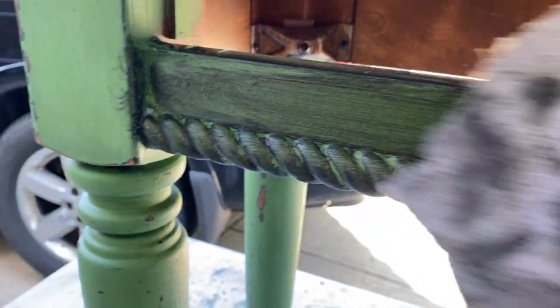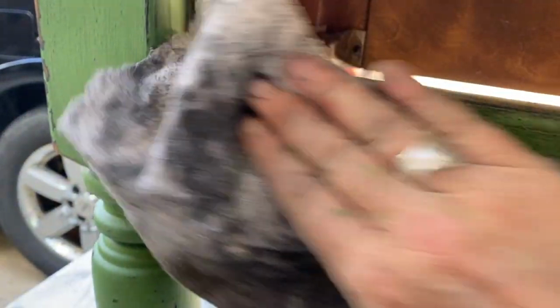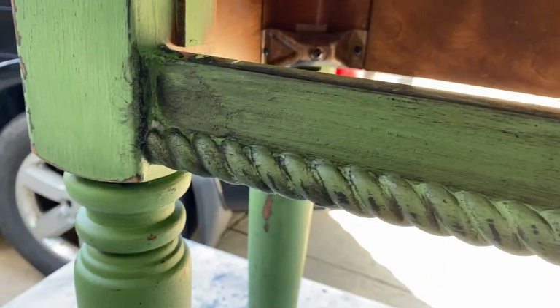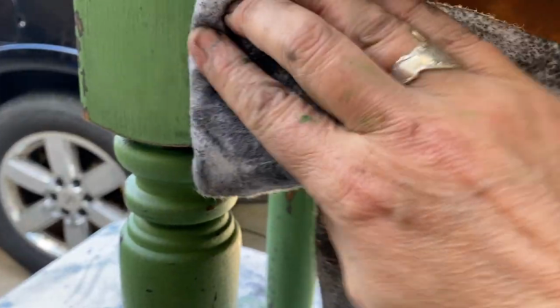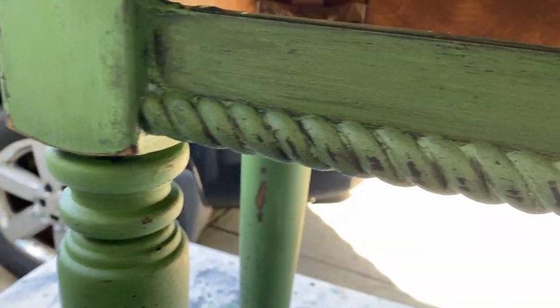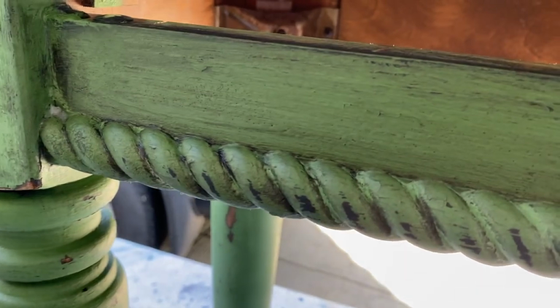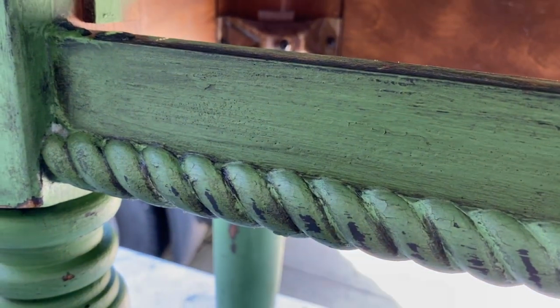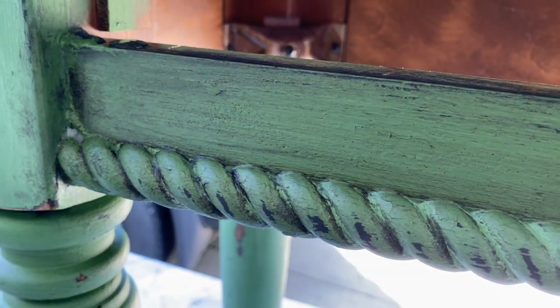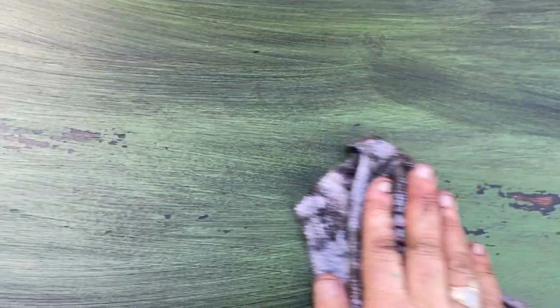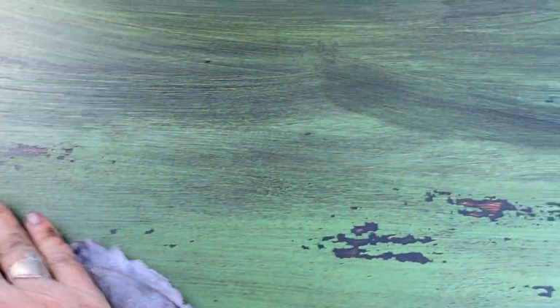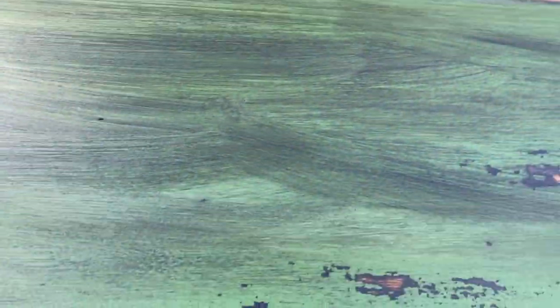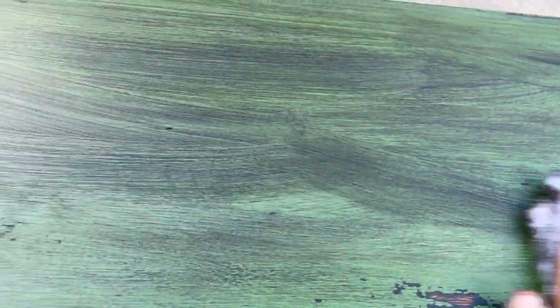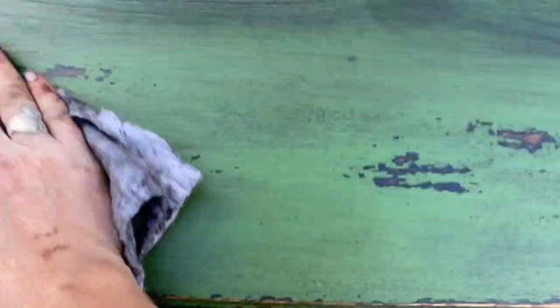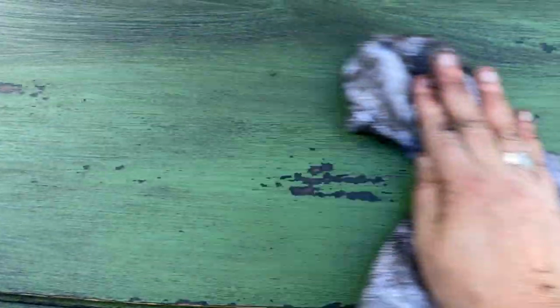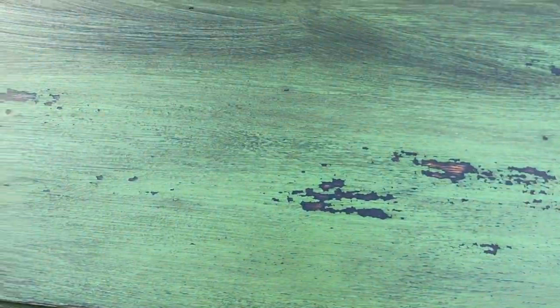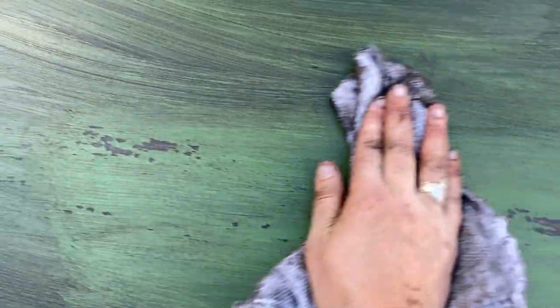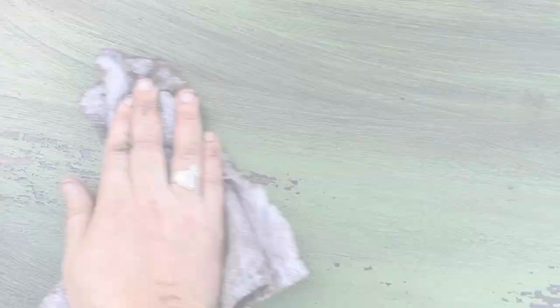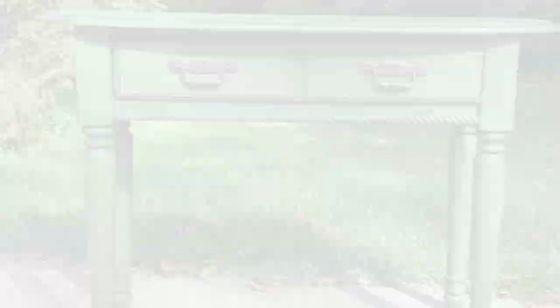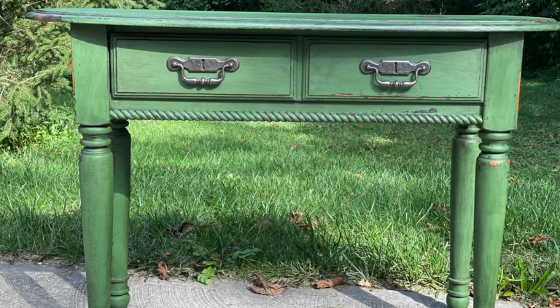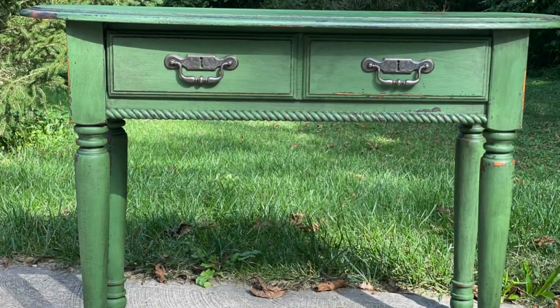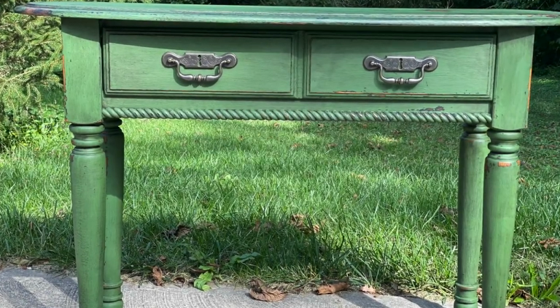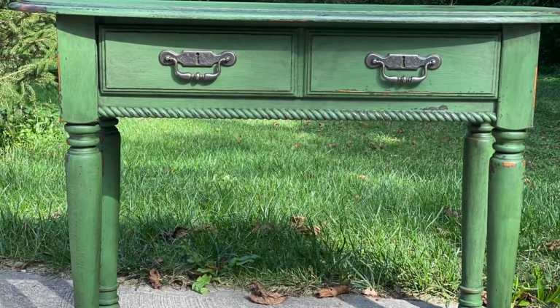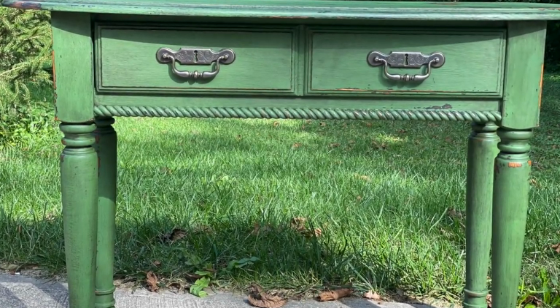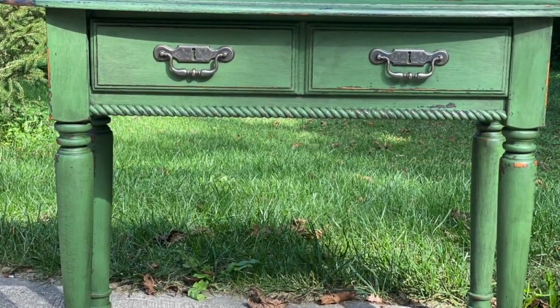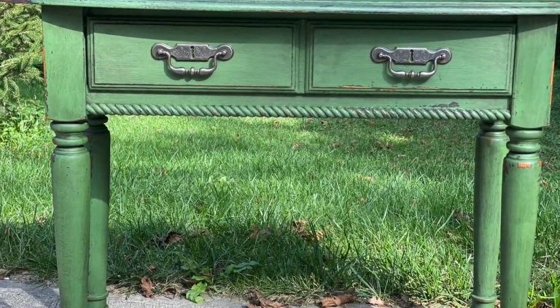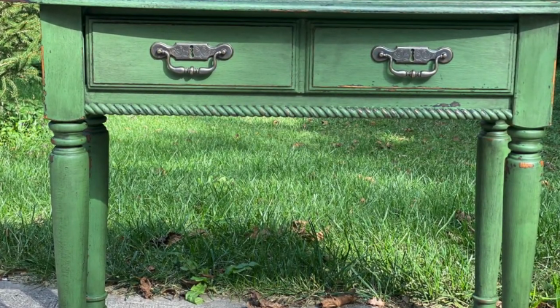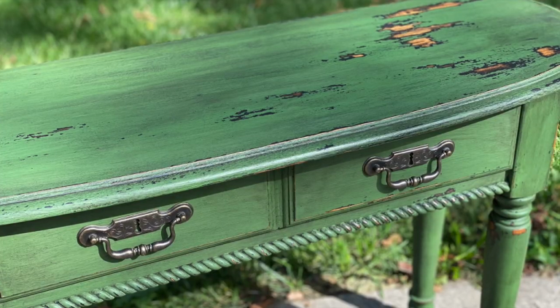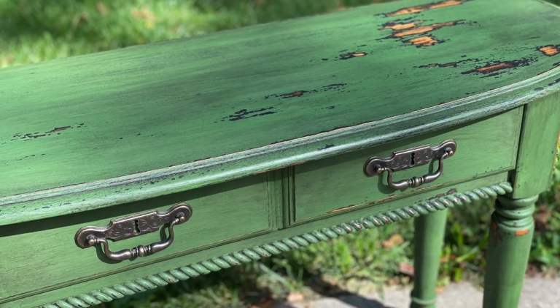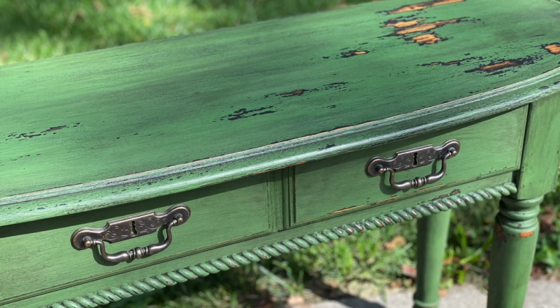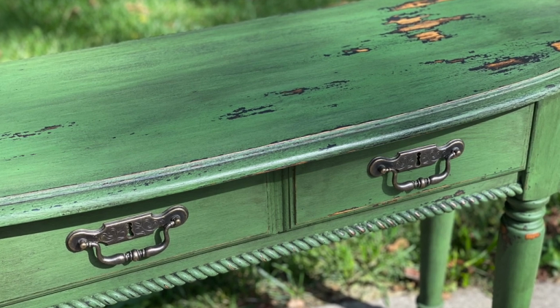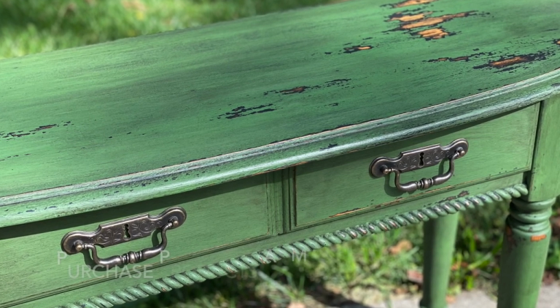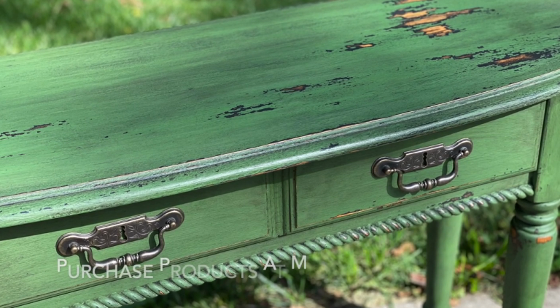The Sweet Pickens milk paint is a very durable paint and it gives a very smooth finish. I absolutely love how this turned out and I am in love with this green color. This piece is staying at my house for a while.